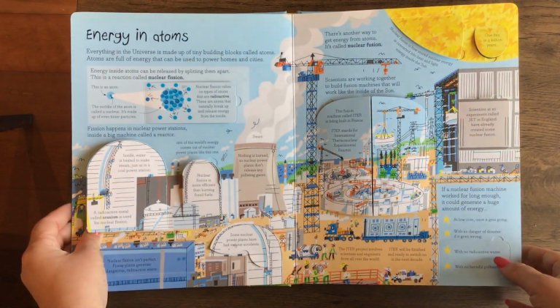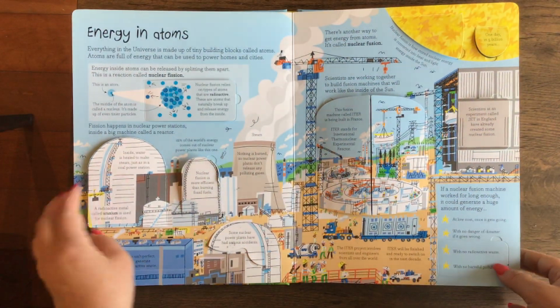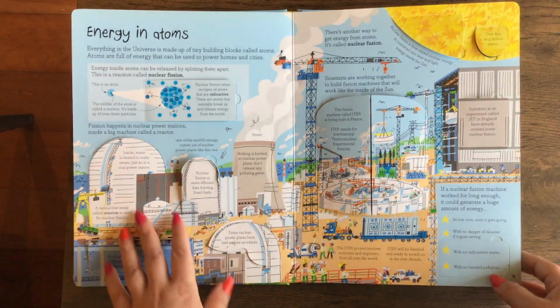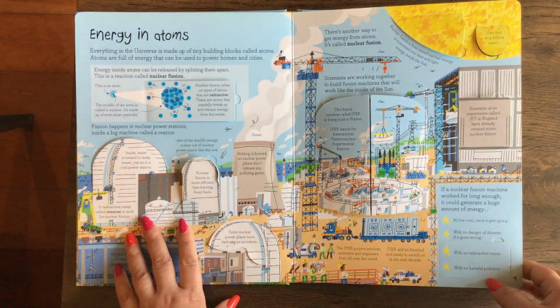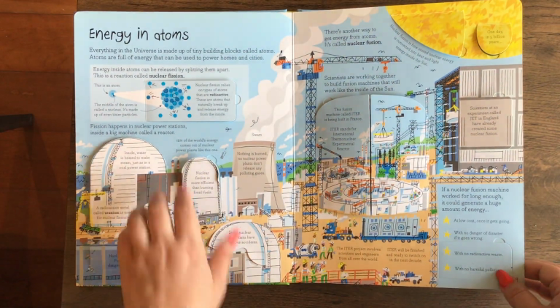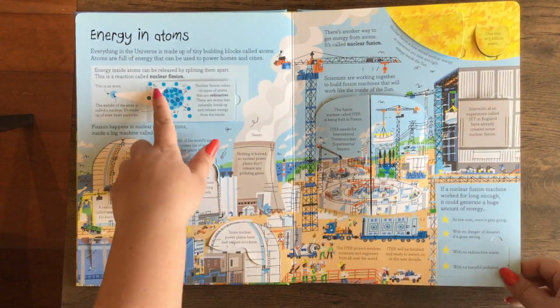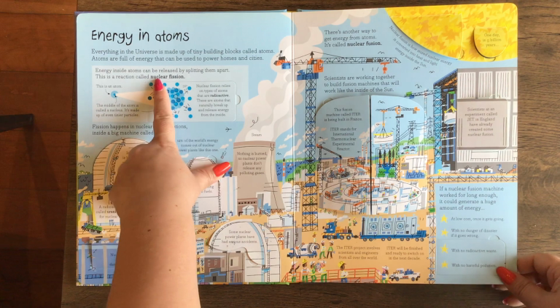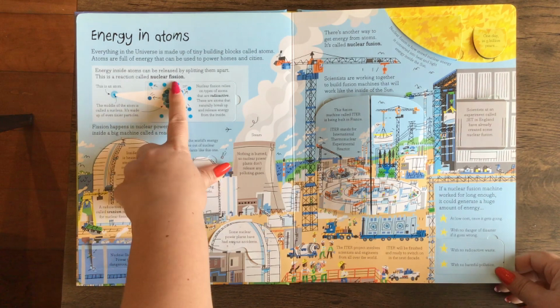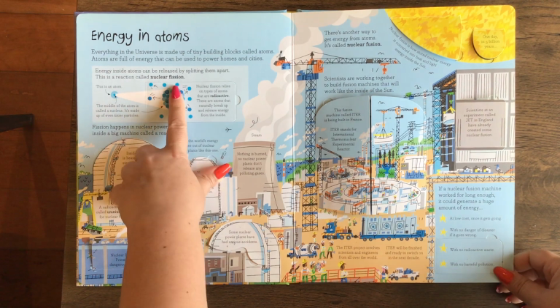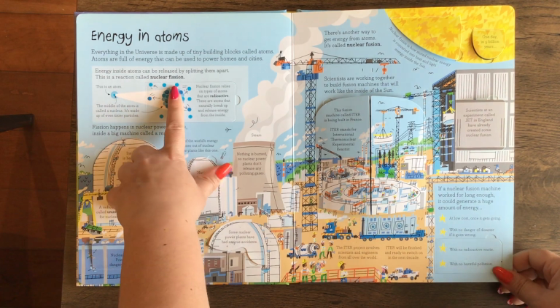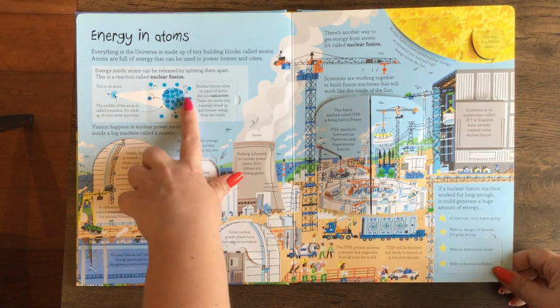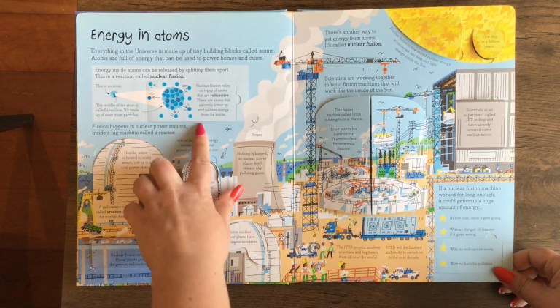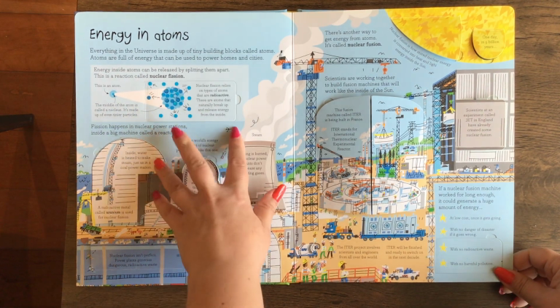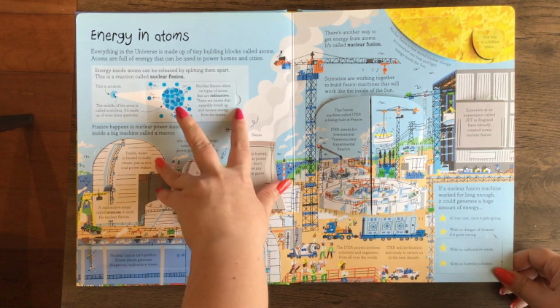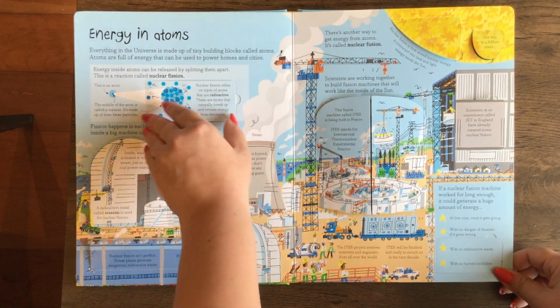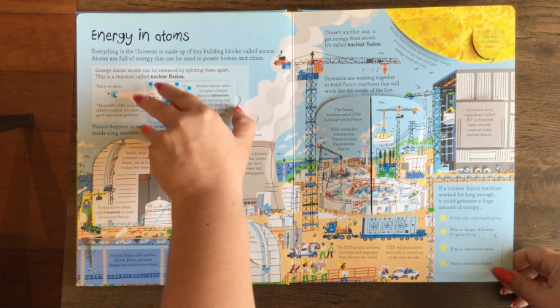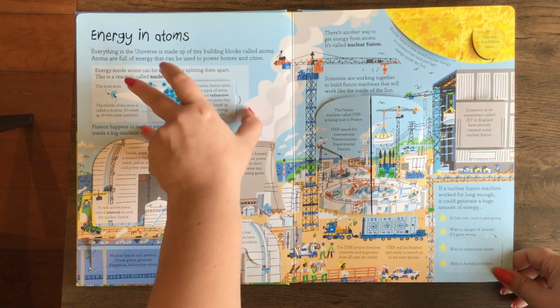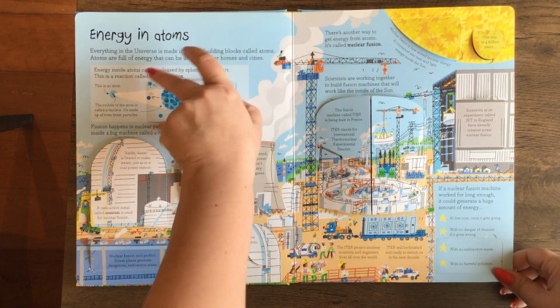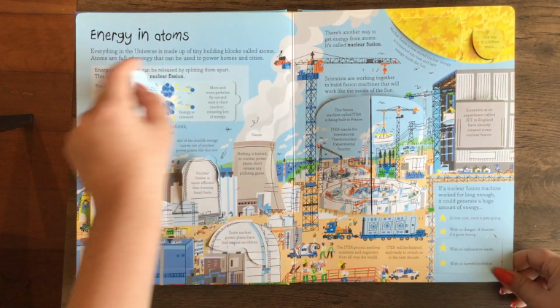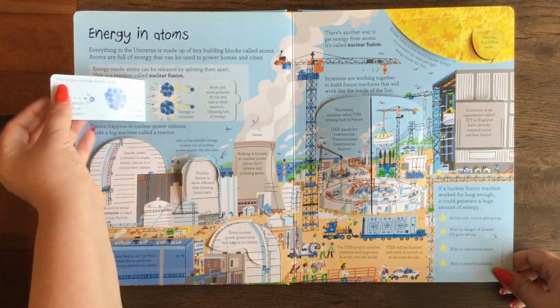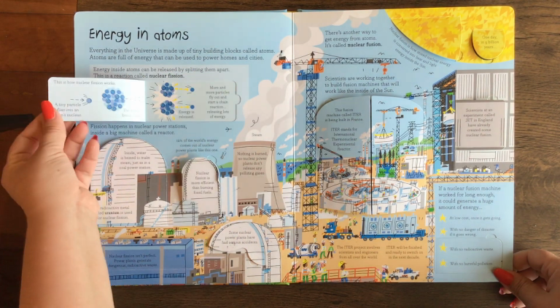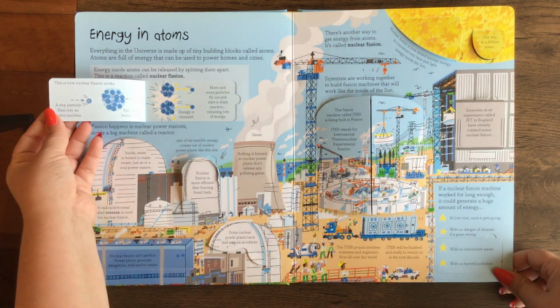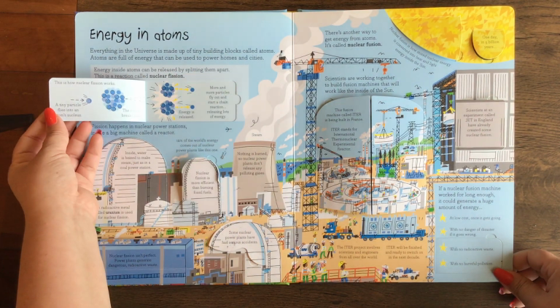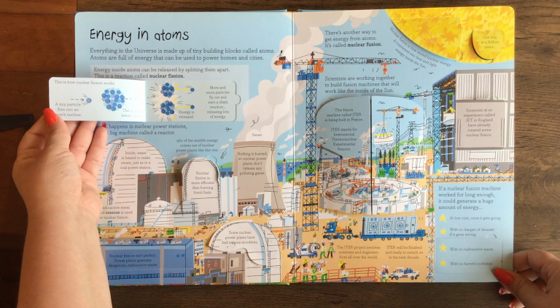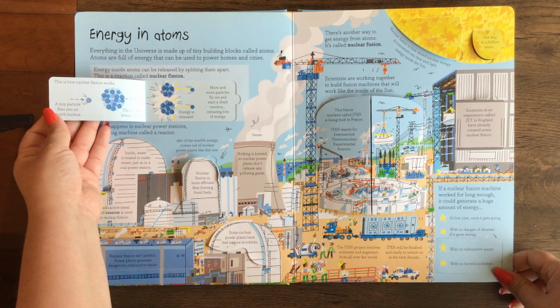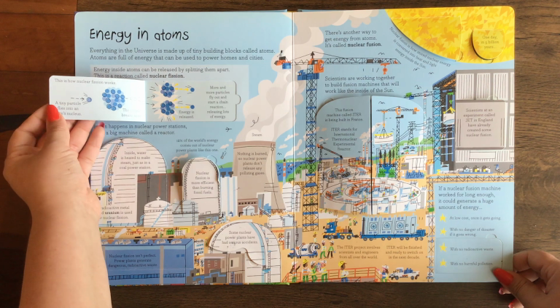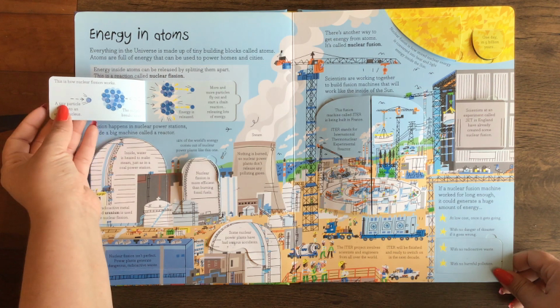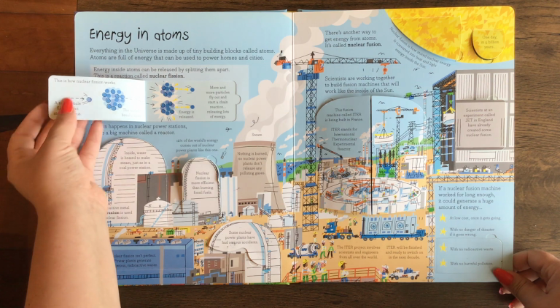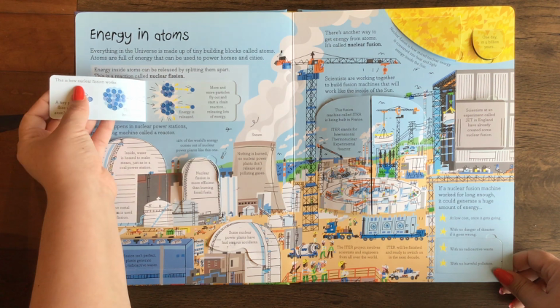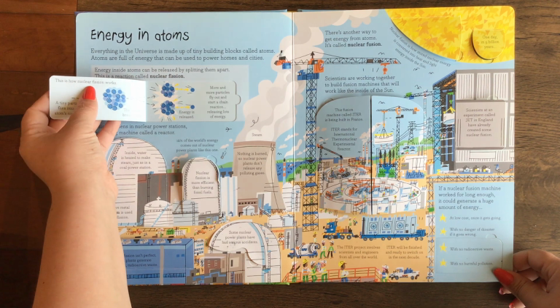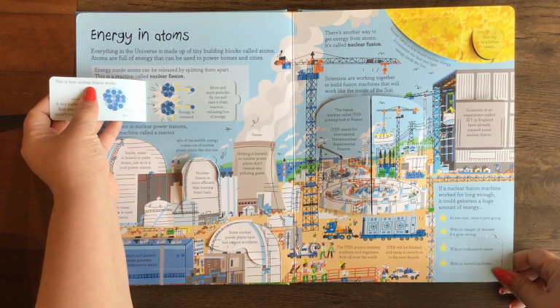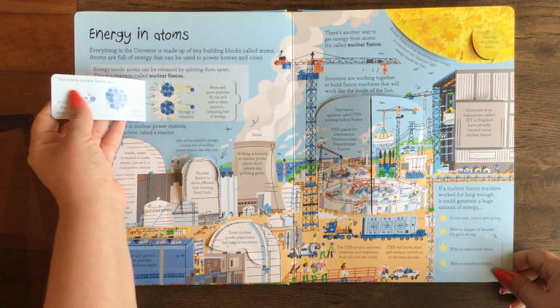Energy into Atoms — nuclear fission. It talks about radioactive material and explains how nuclear fission works.